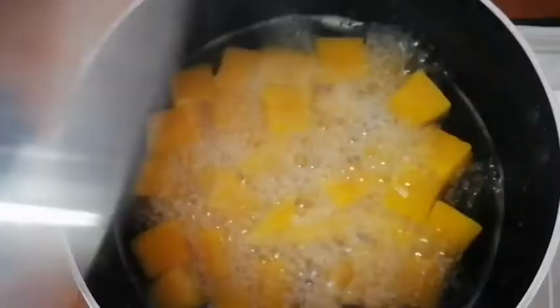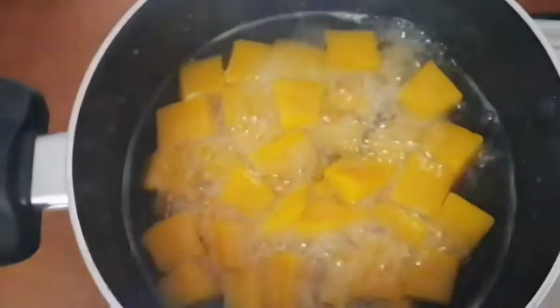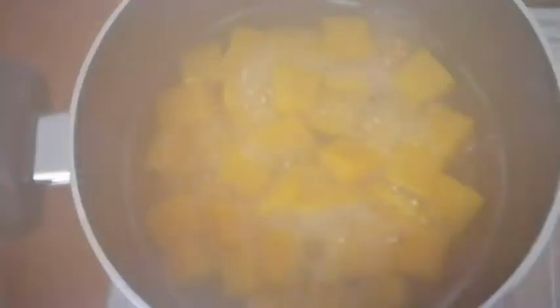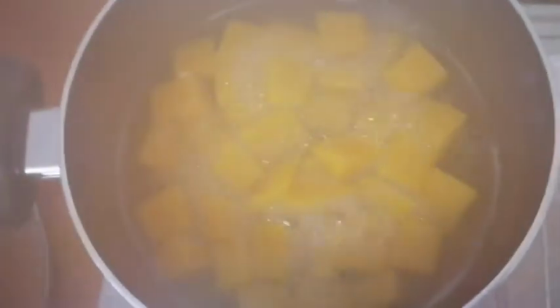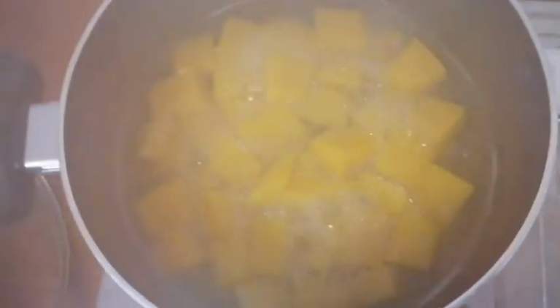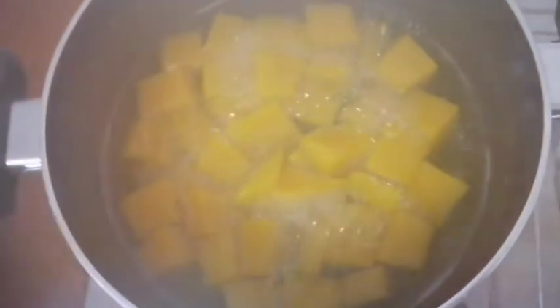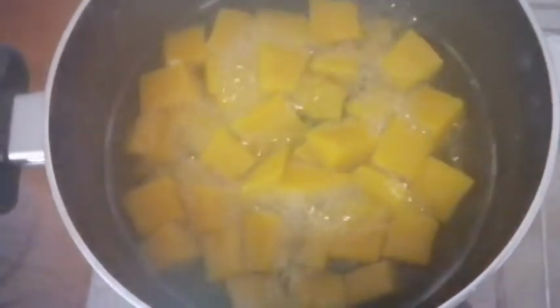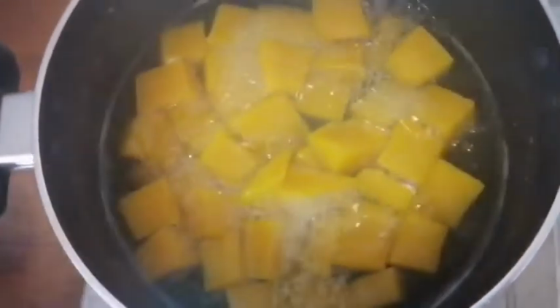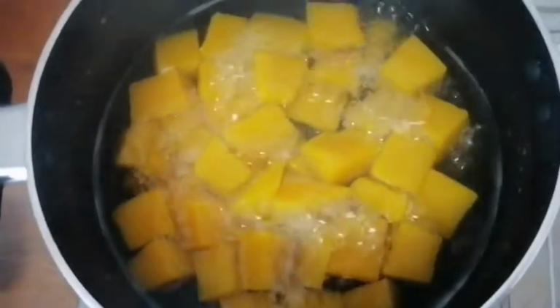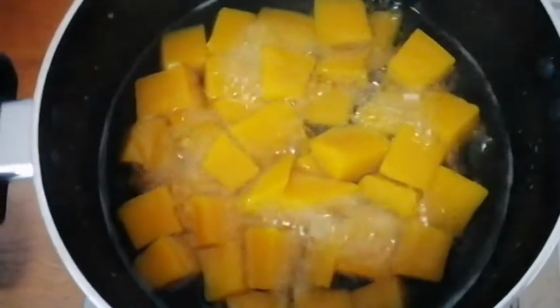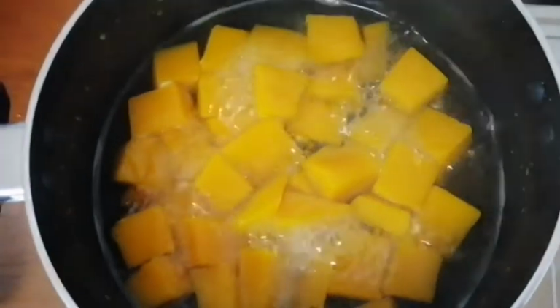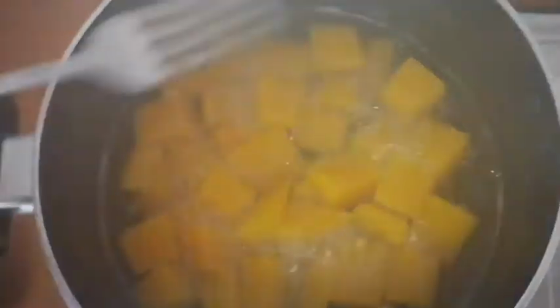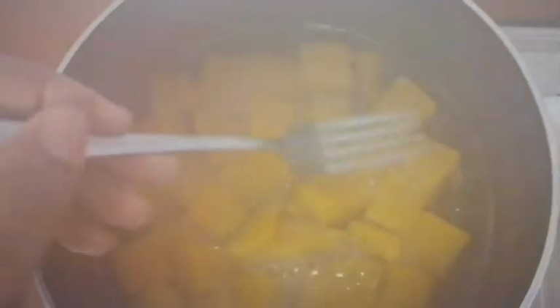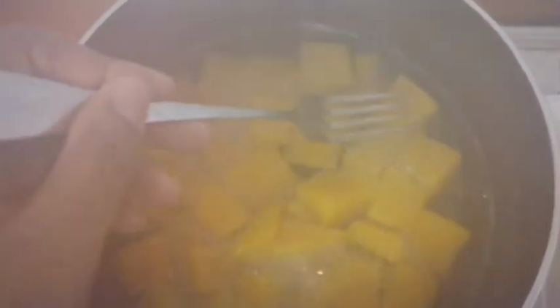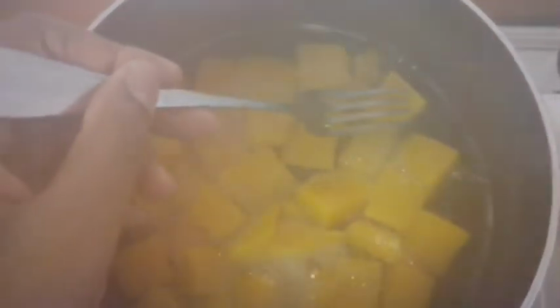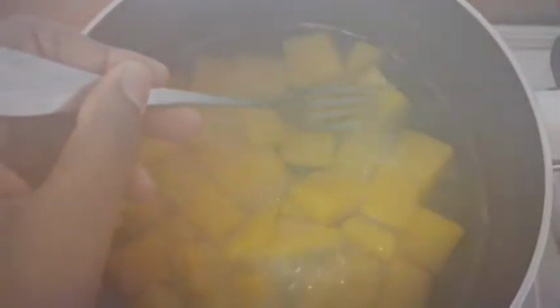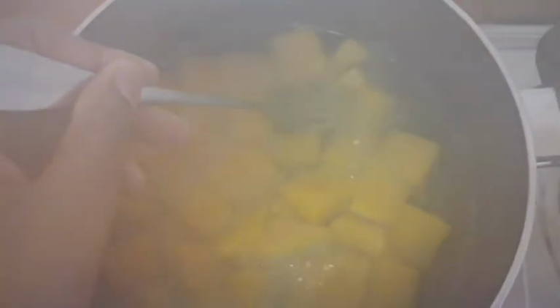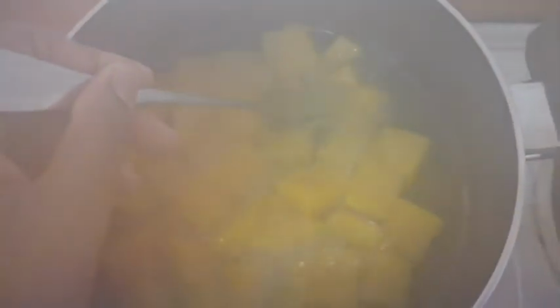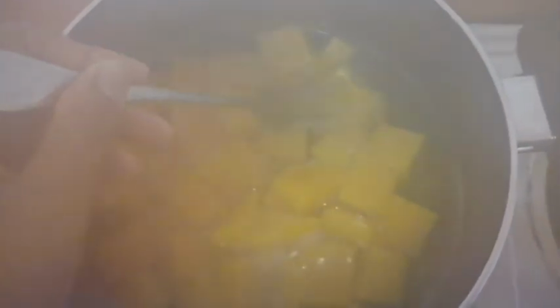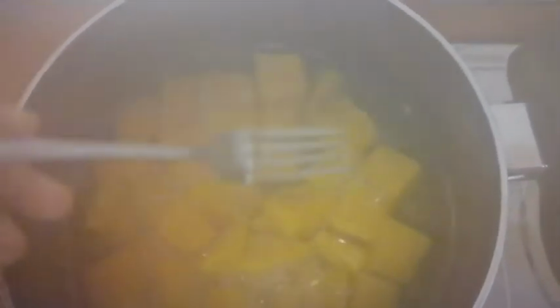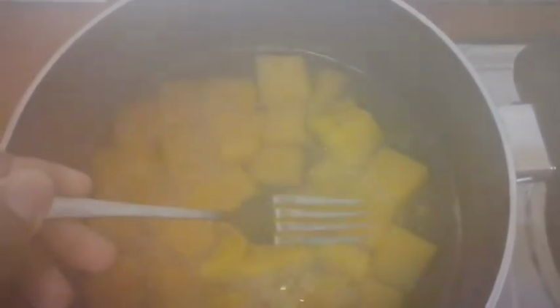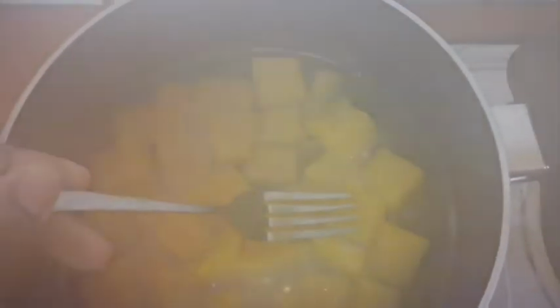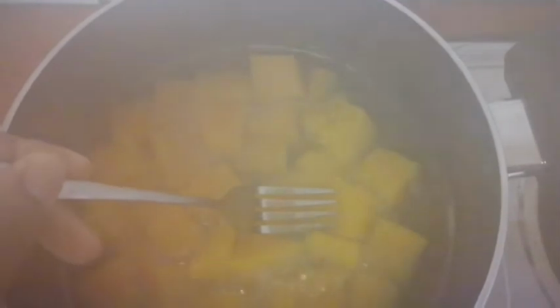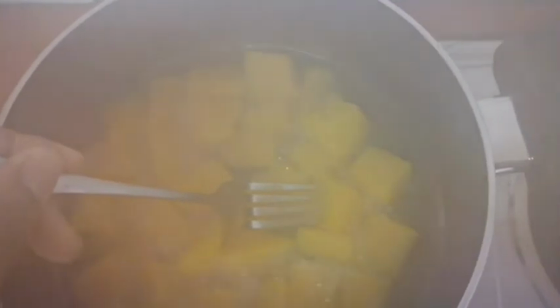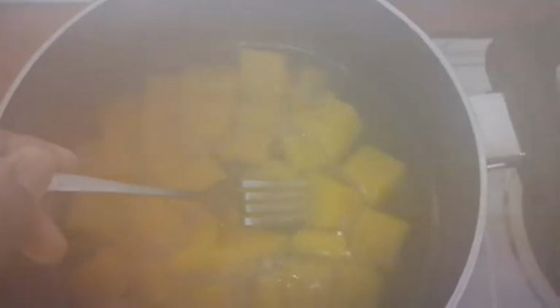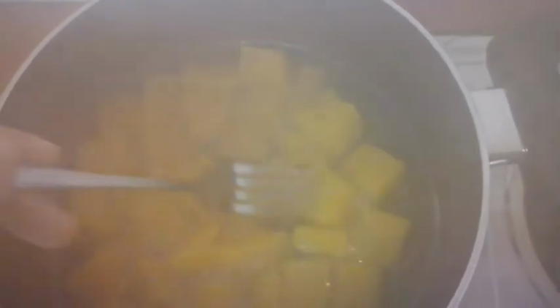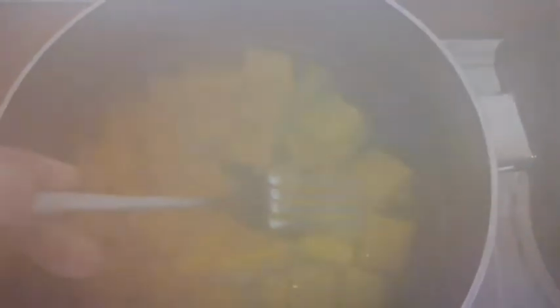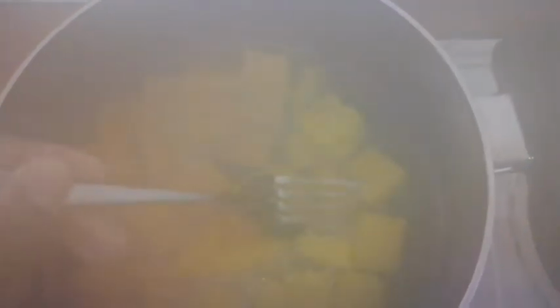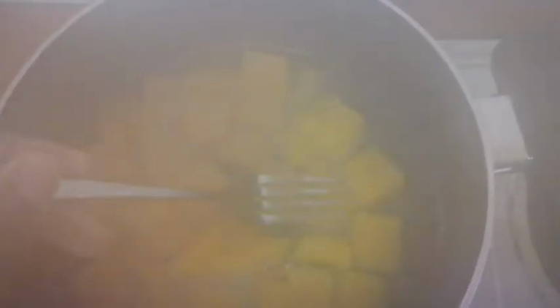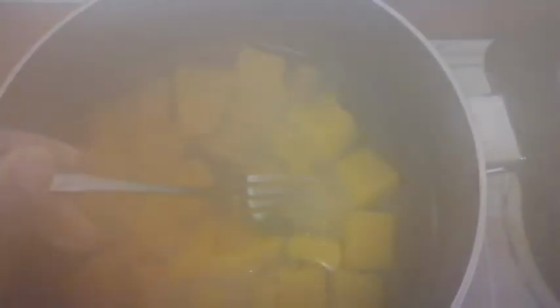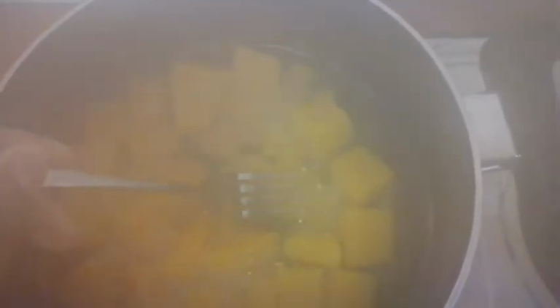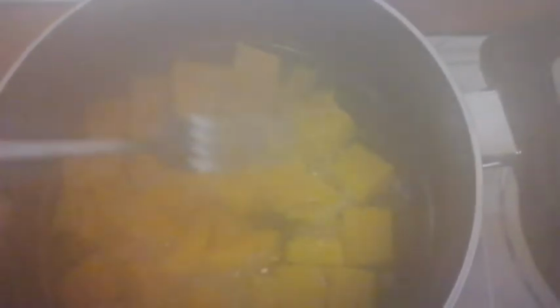This is how I check if my butternut is soft — it's ready. You can just use your fork to press it down. If it's easy to press down, it shows that your butternut is cooked.